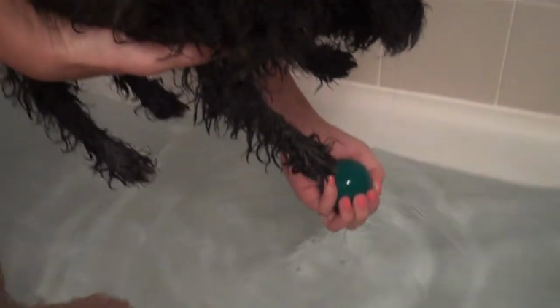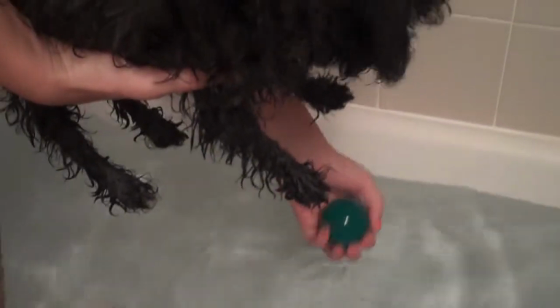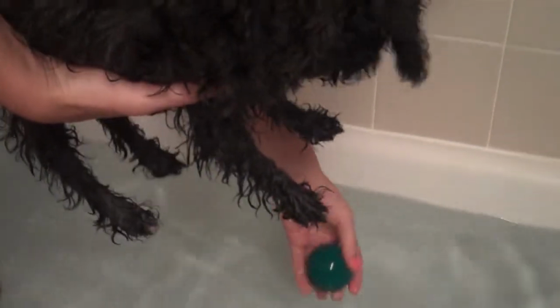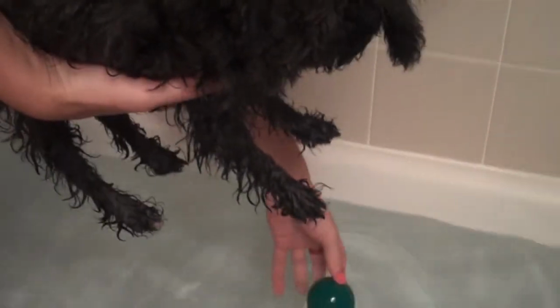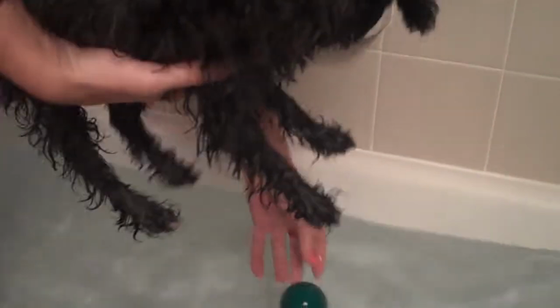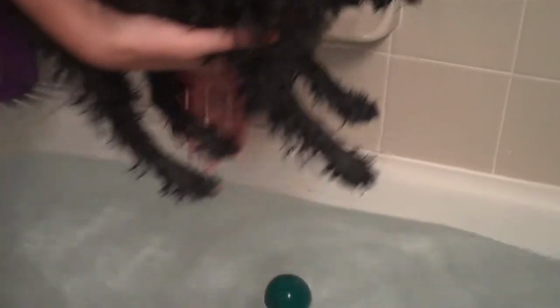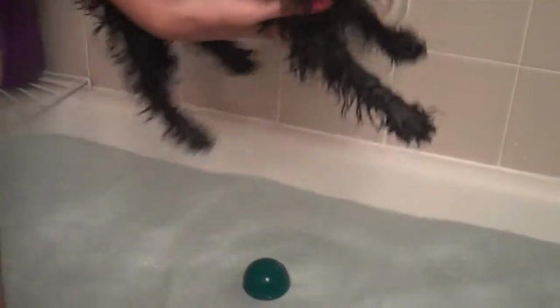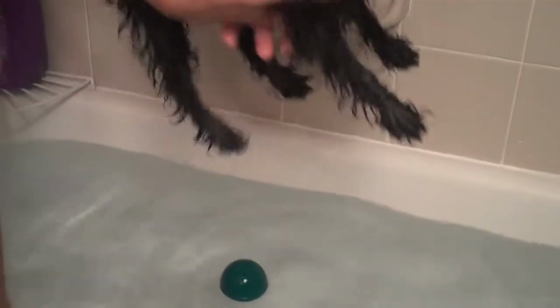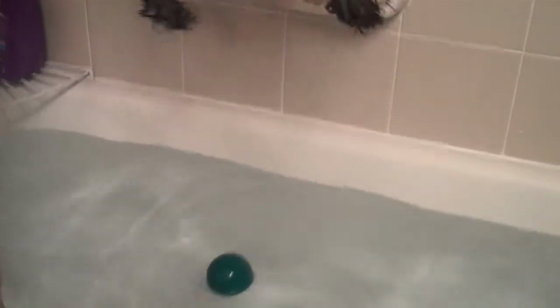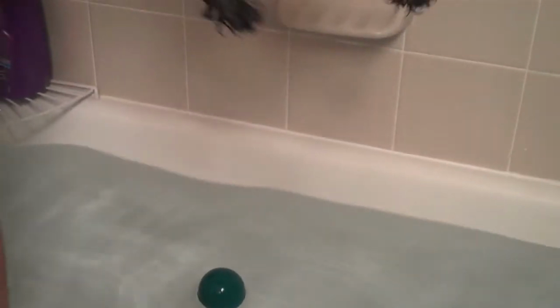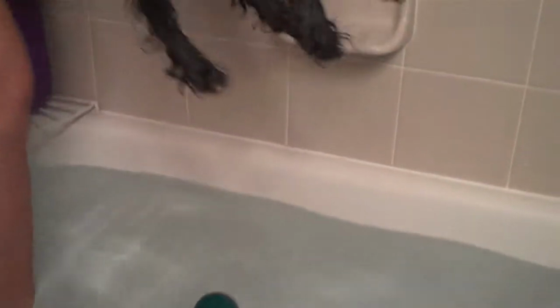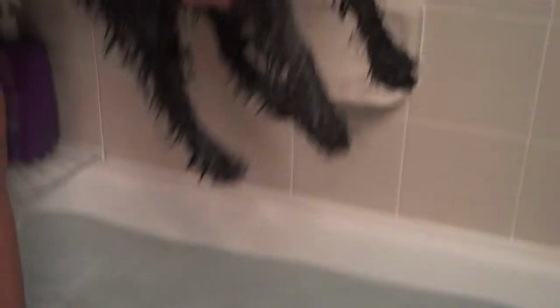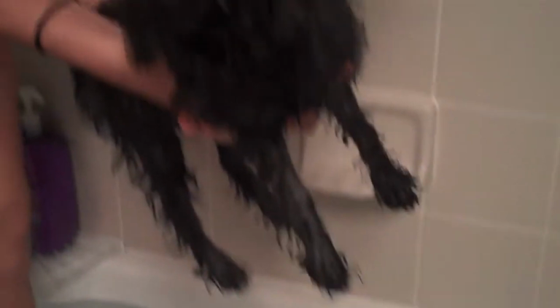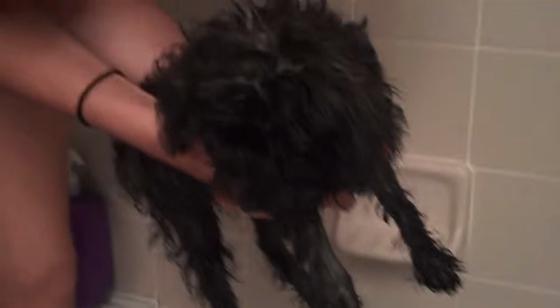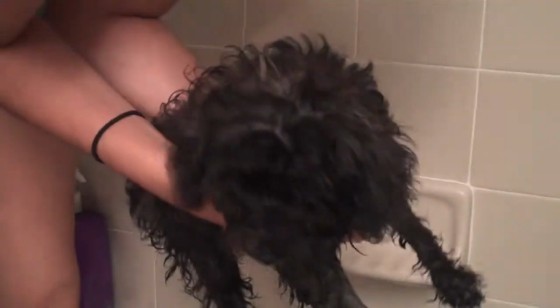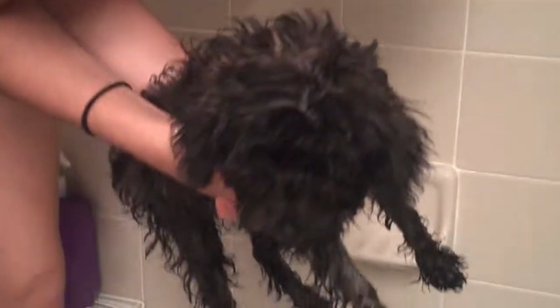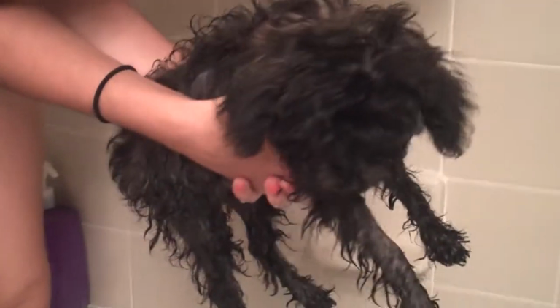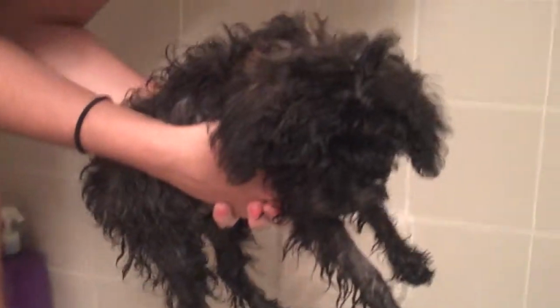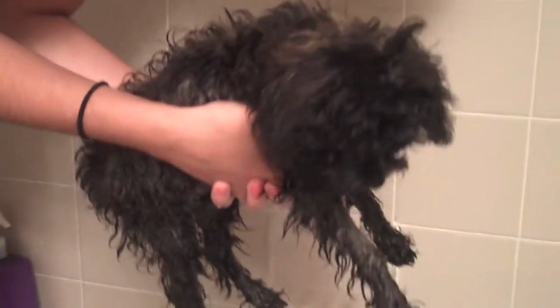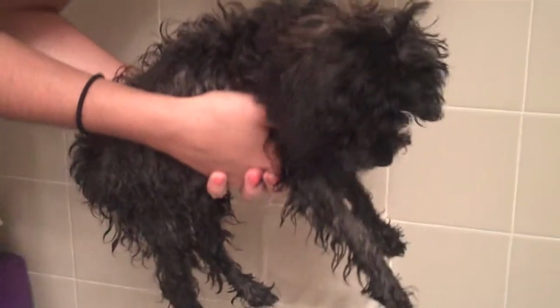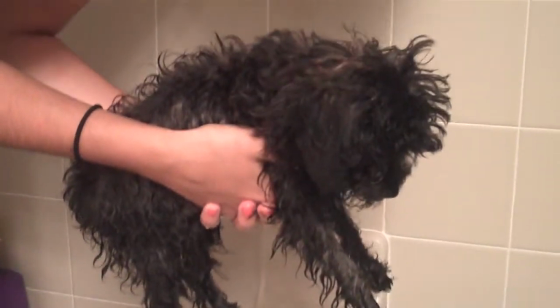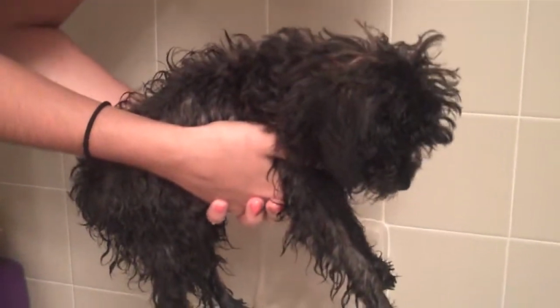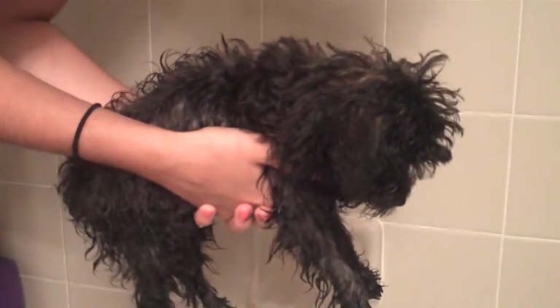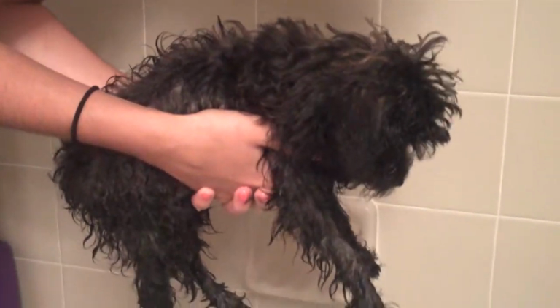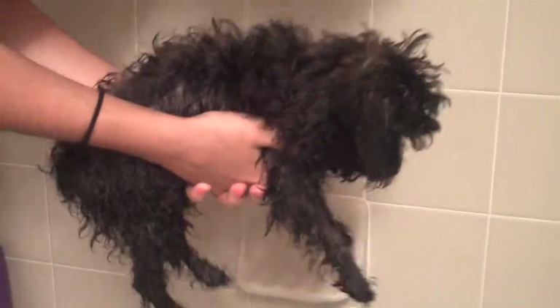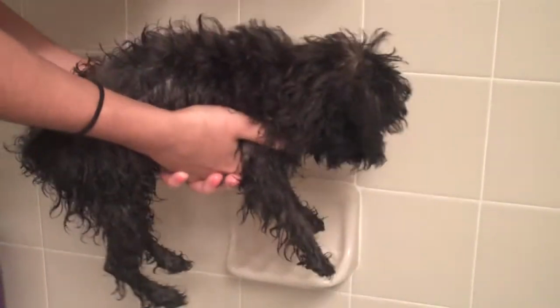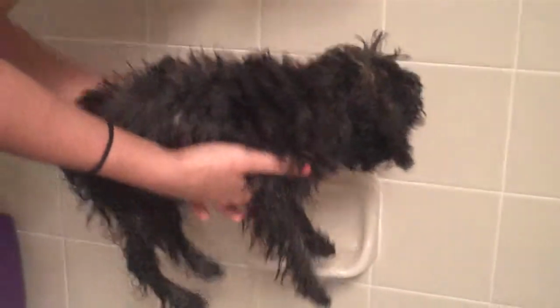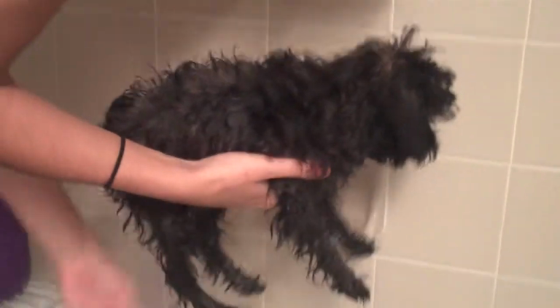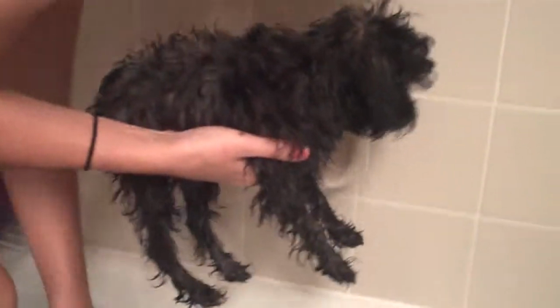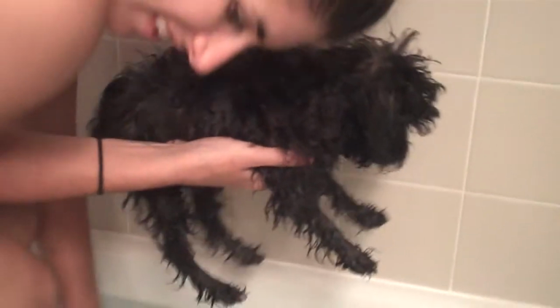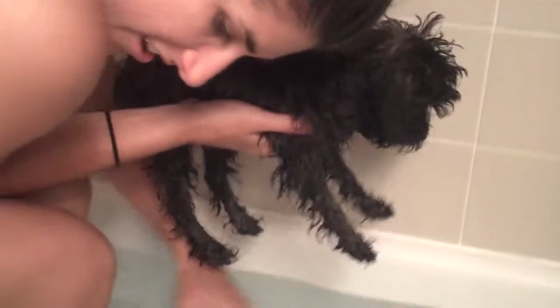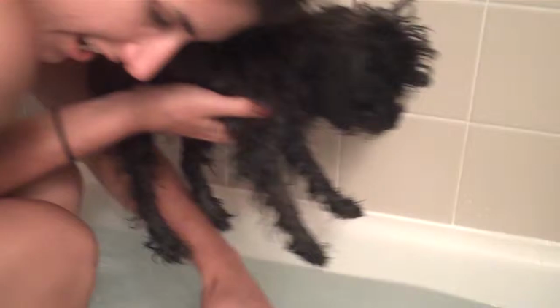Here we go. Okay, this is swimming lesson take two. Actually, it's take three. All right,